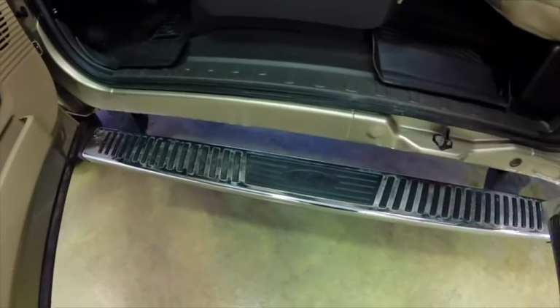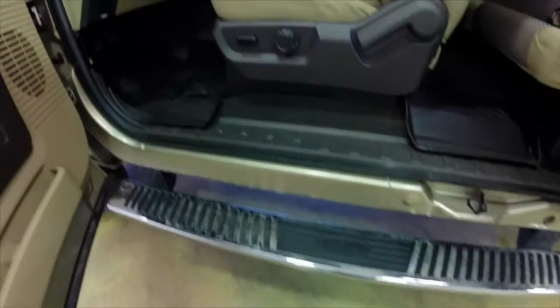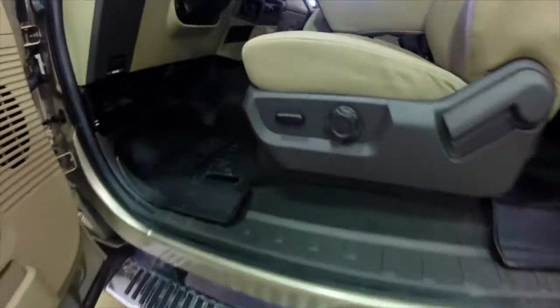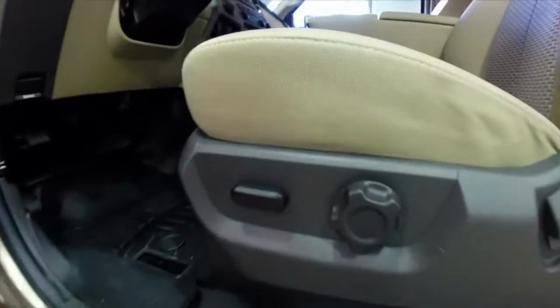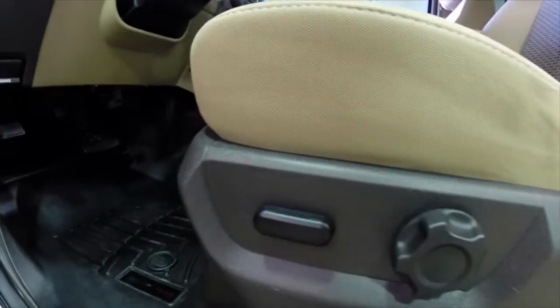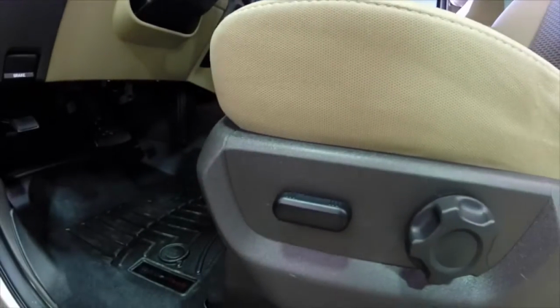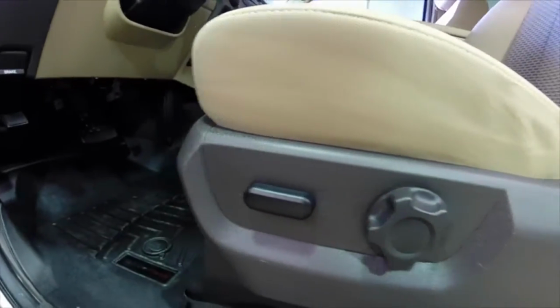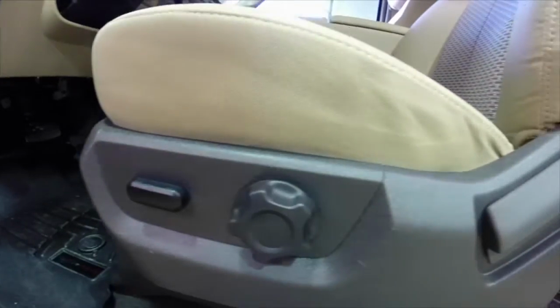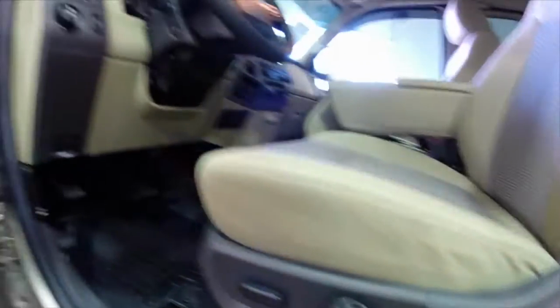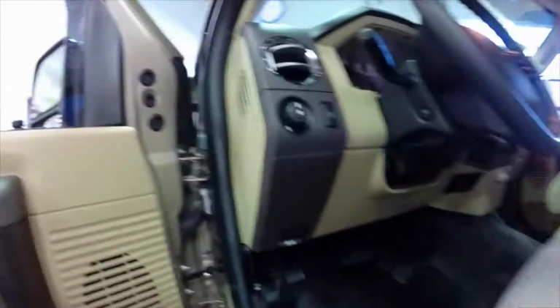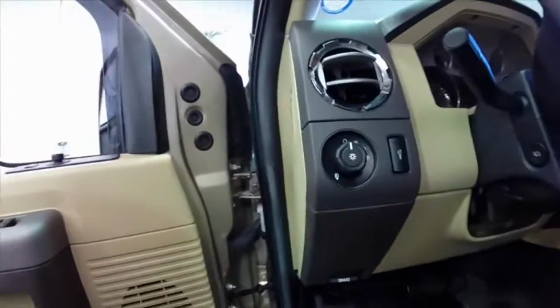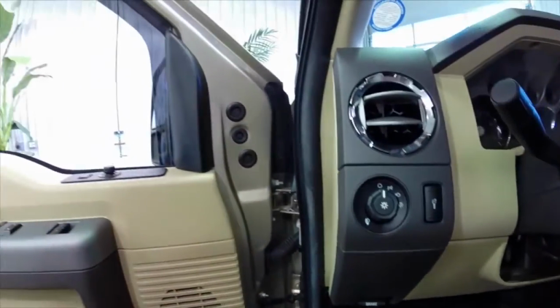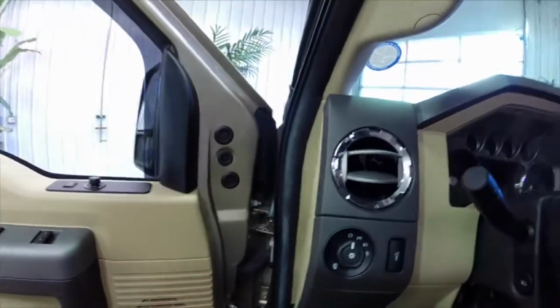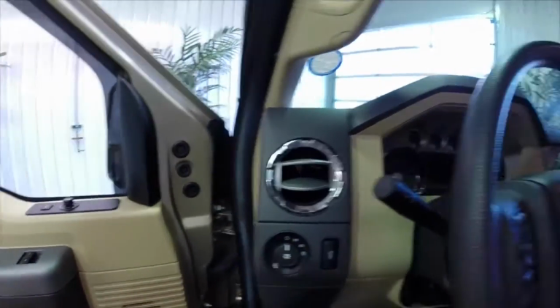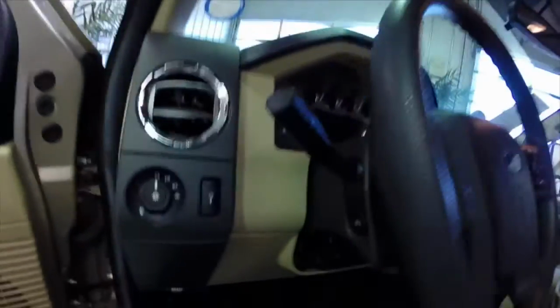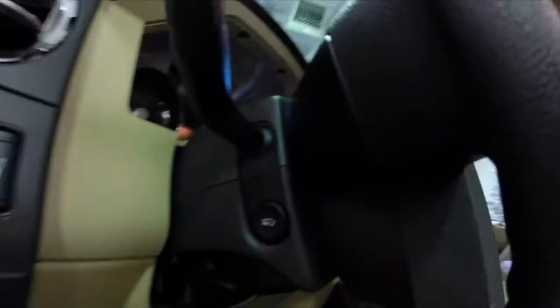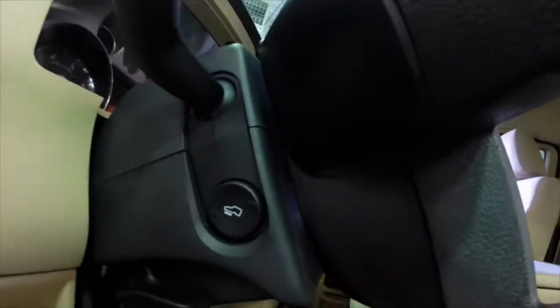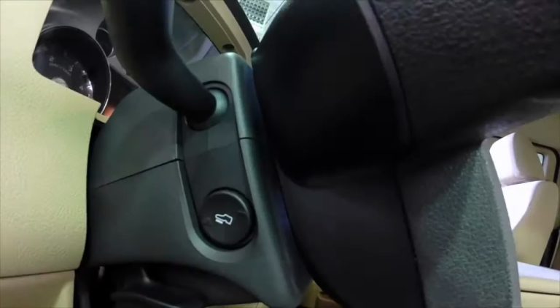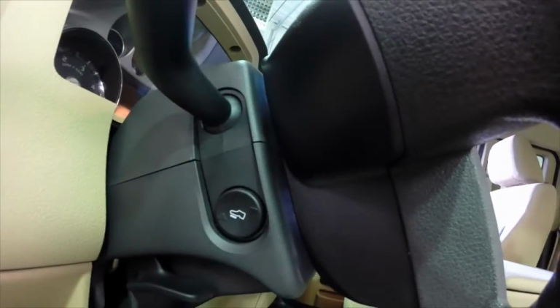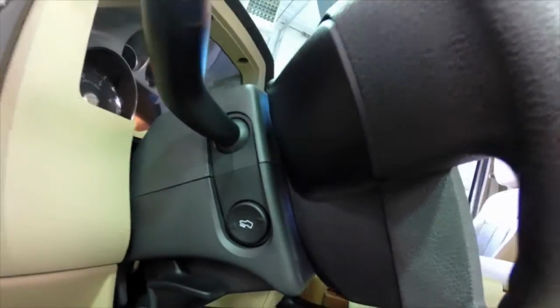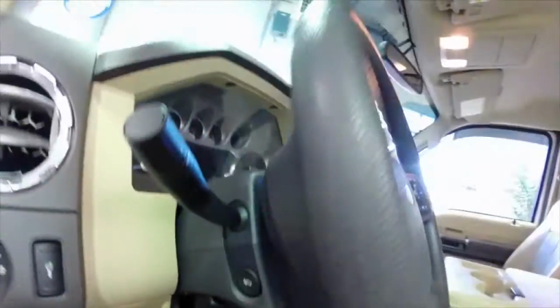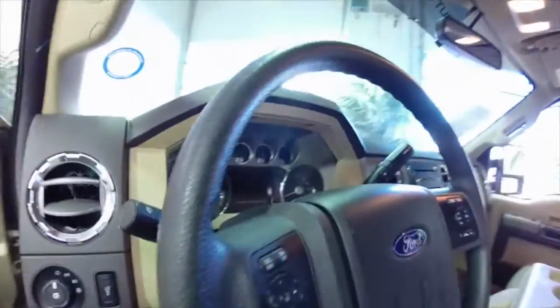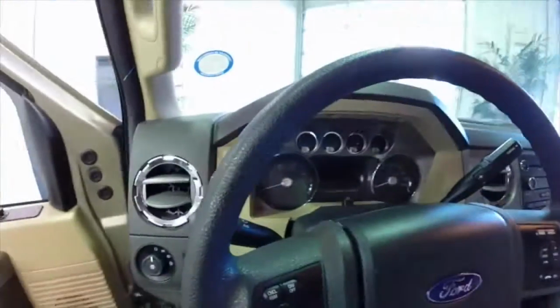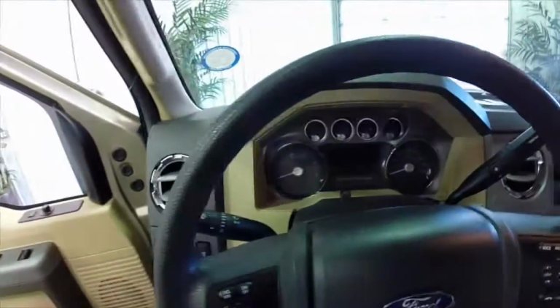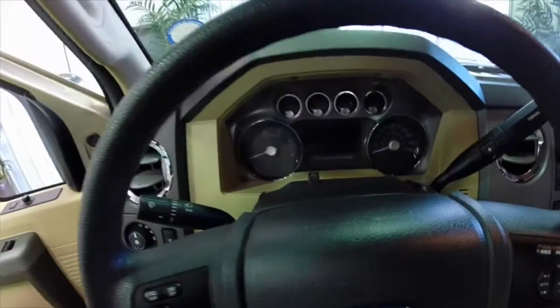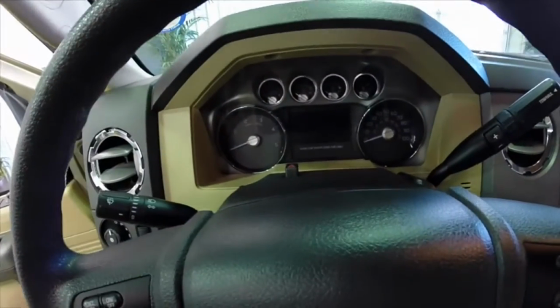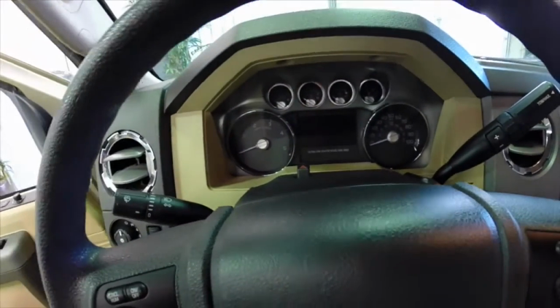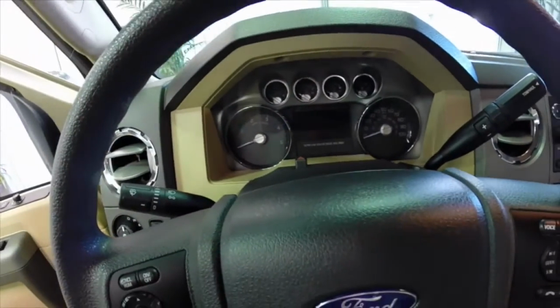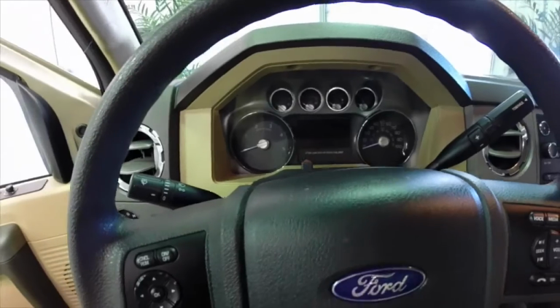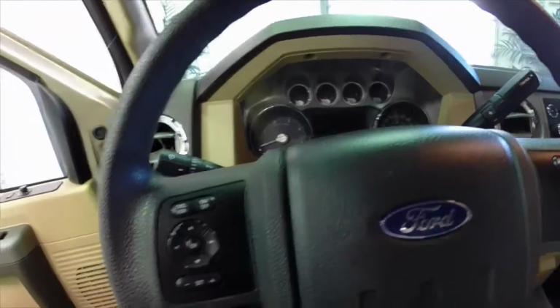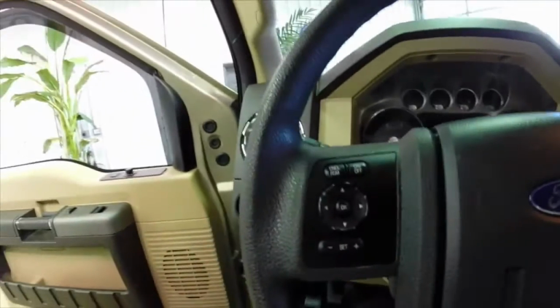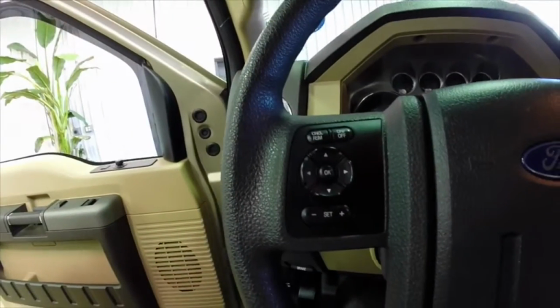We also have a six-way power driver's seat with adjustable lumbar support and manual adjustable seat back. Adjustable pedals. The vehicle is also equipped with cruise control and a driver information control center in the center stack.